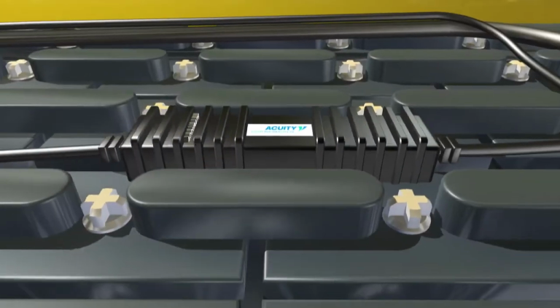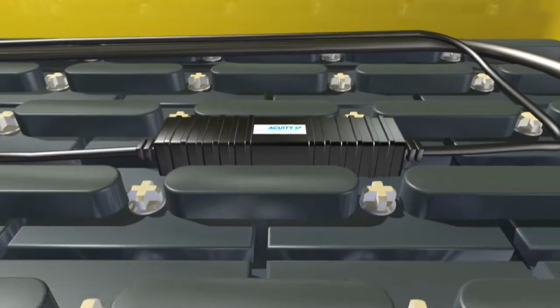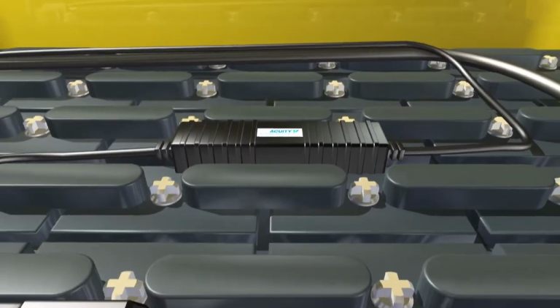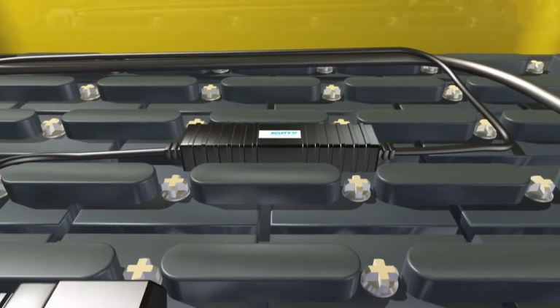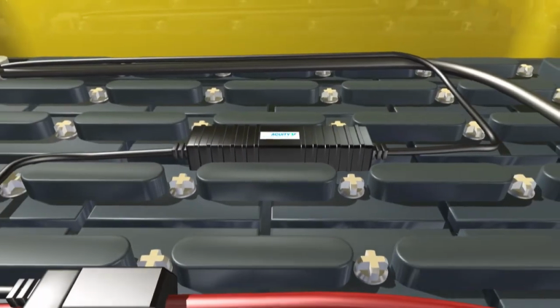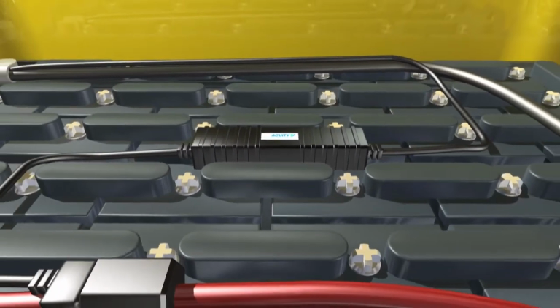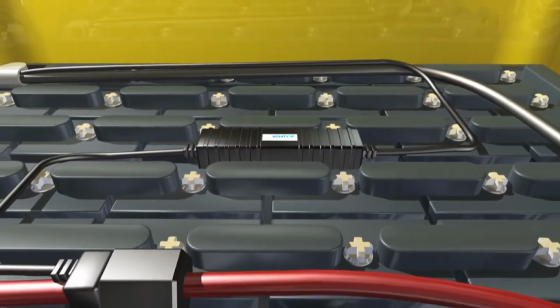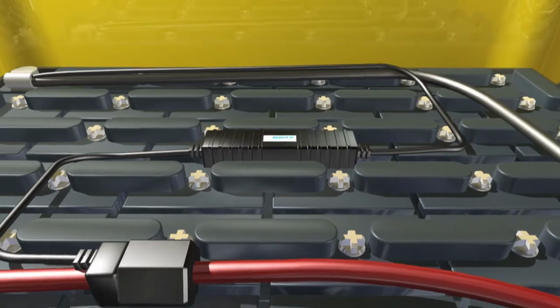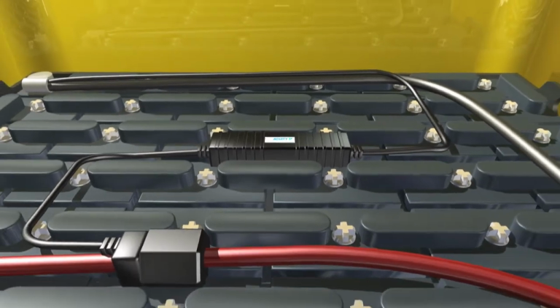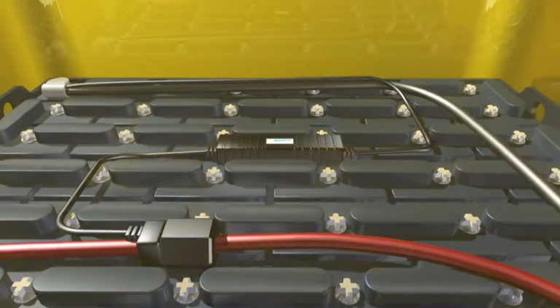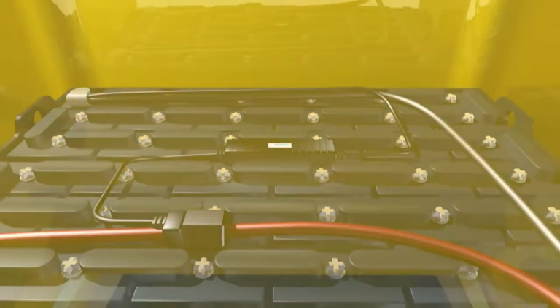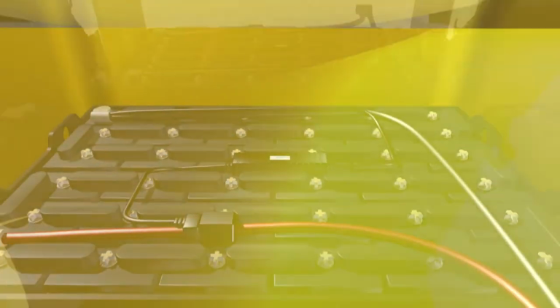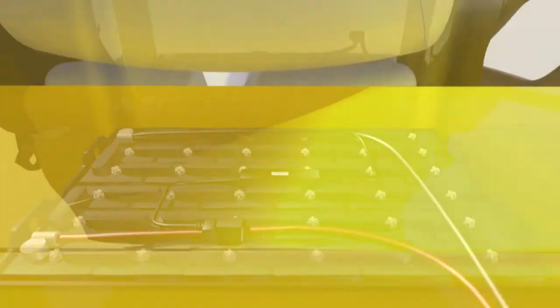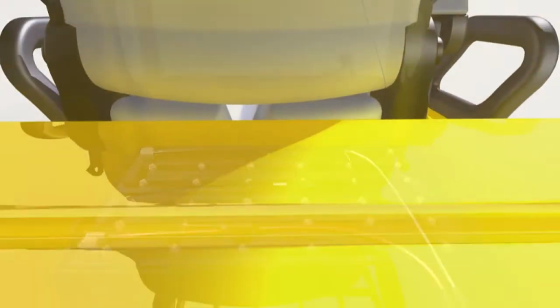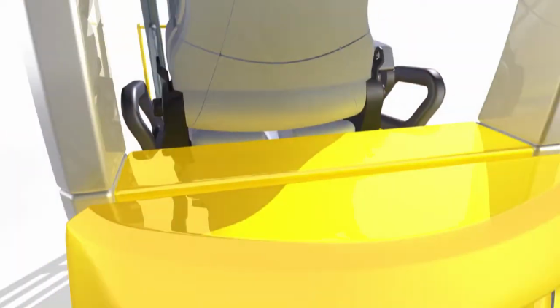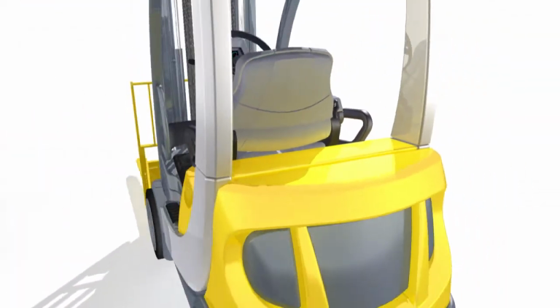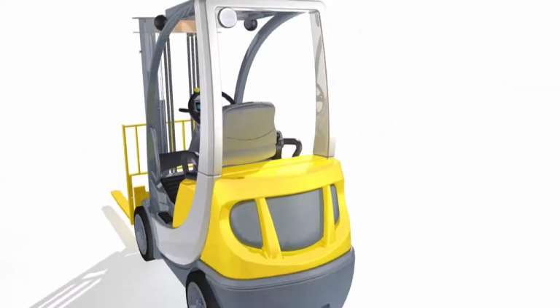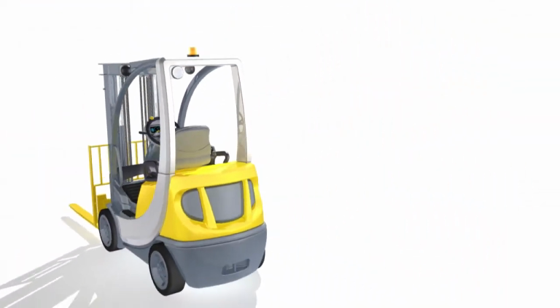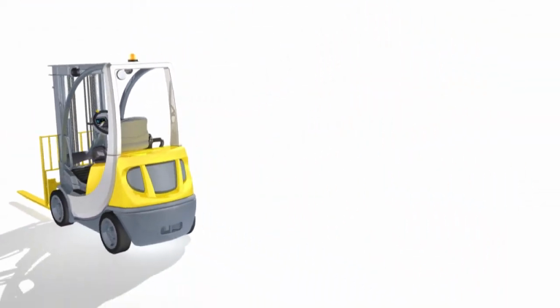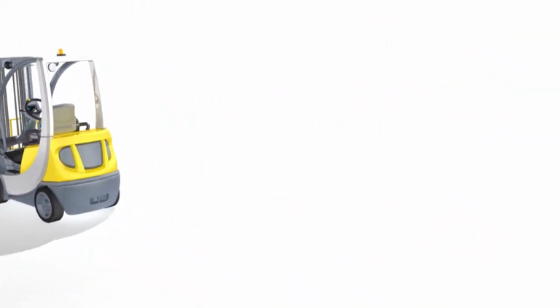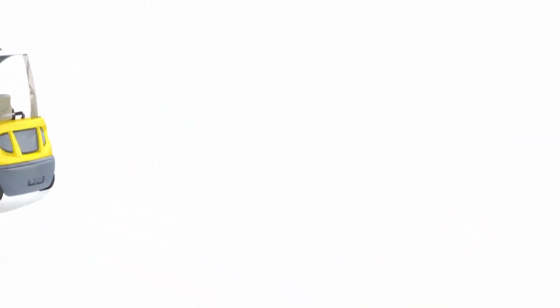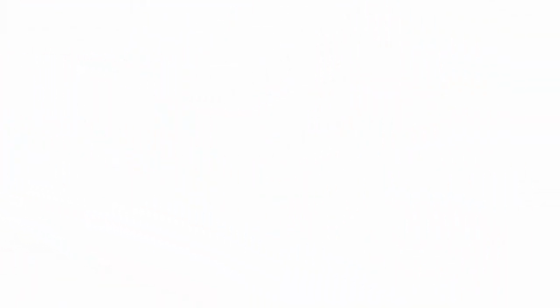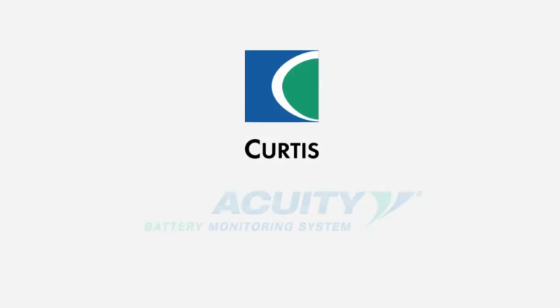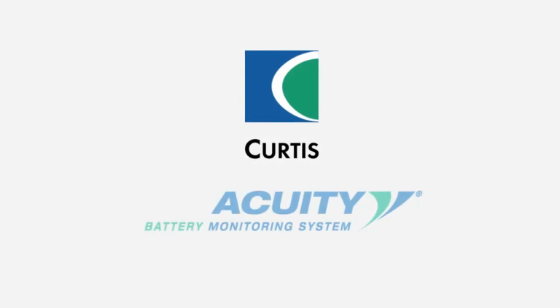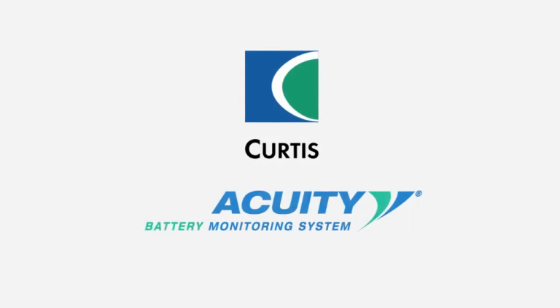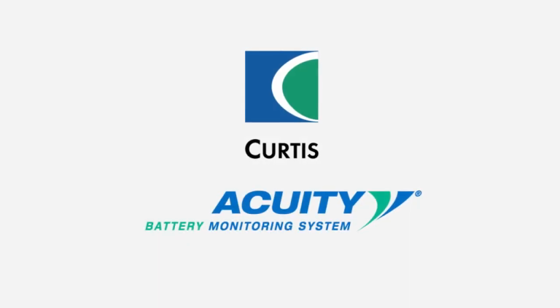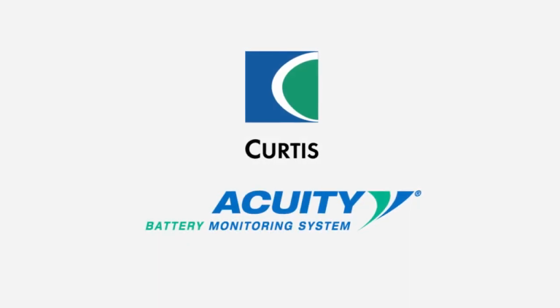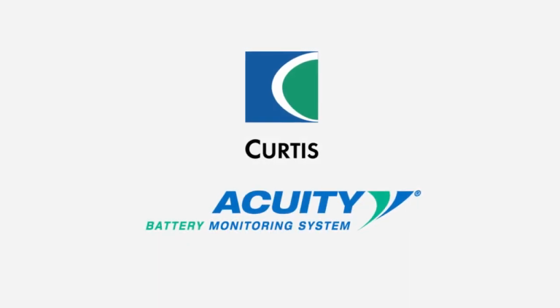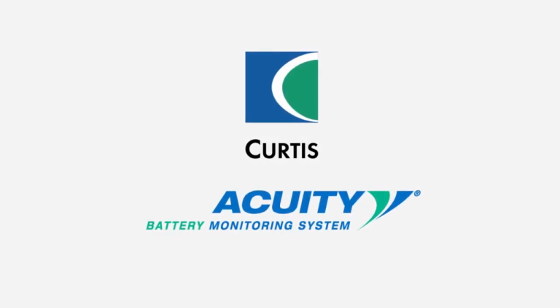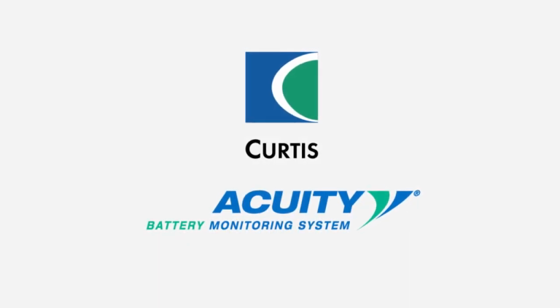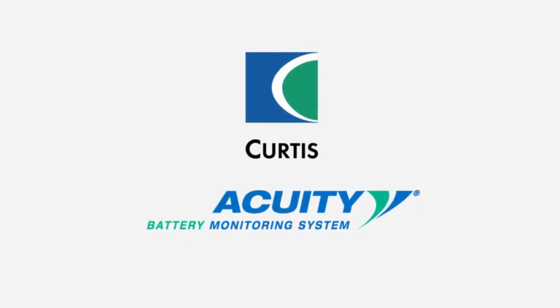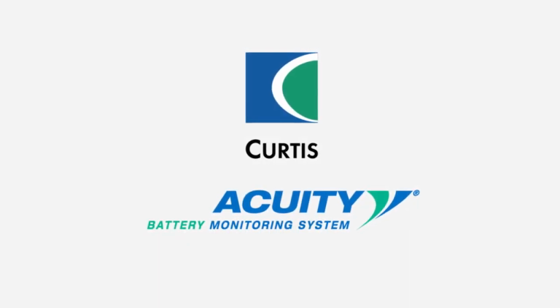The Acuity Battery Management System can tell you everything you always wanted to know about your battery performance and lifecycle. Contact Curtis Instruments today and let us show you how.